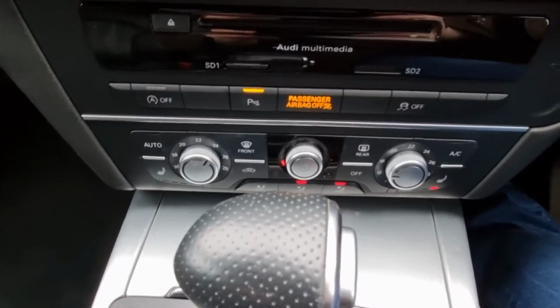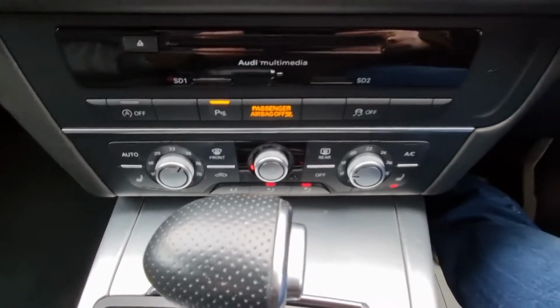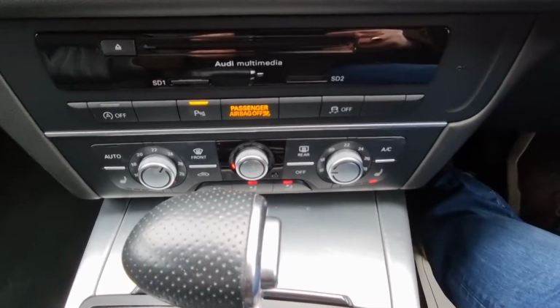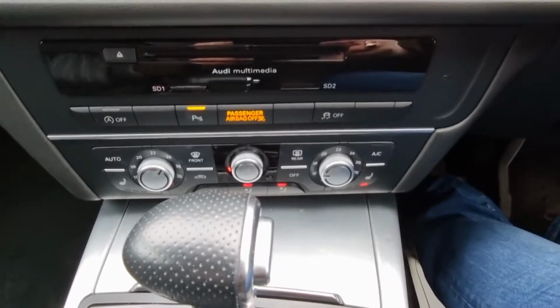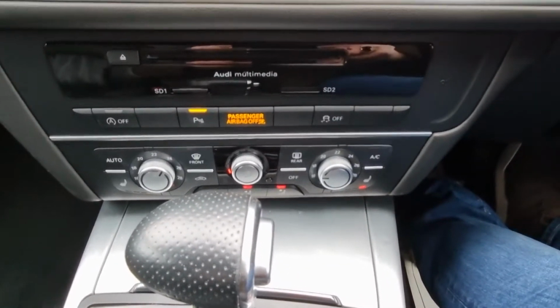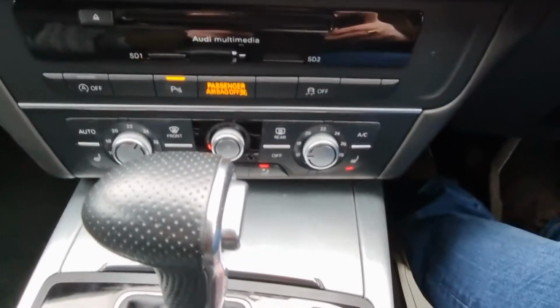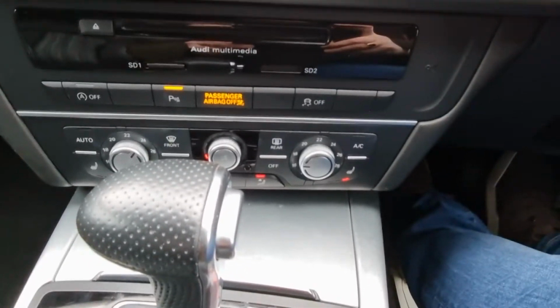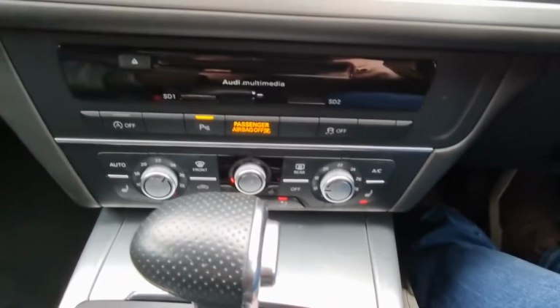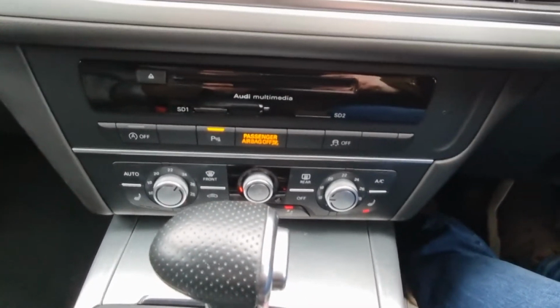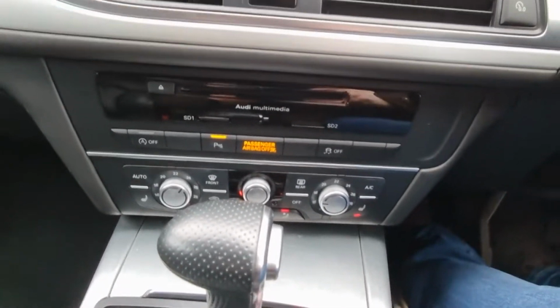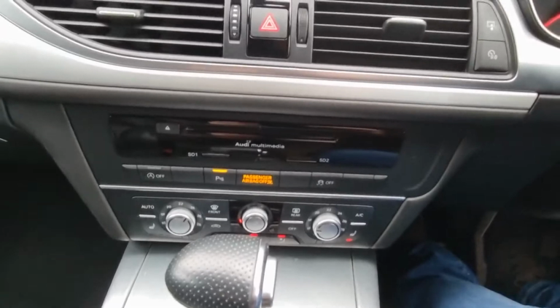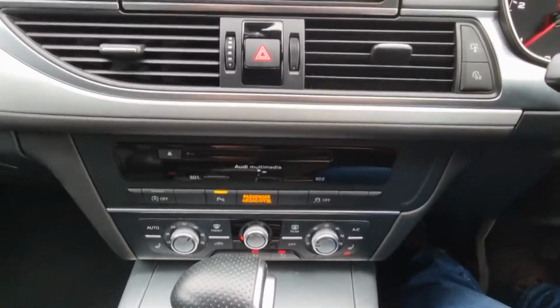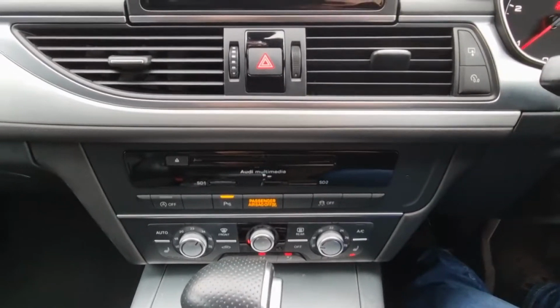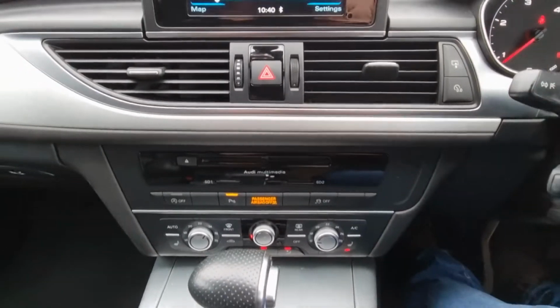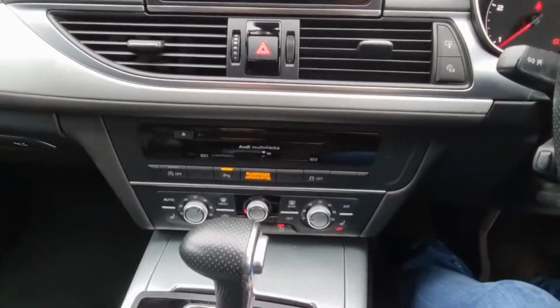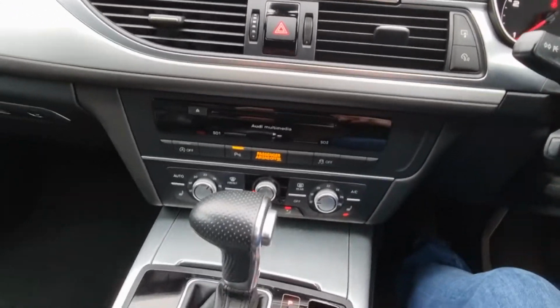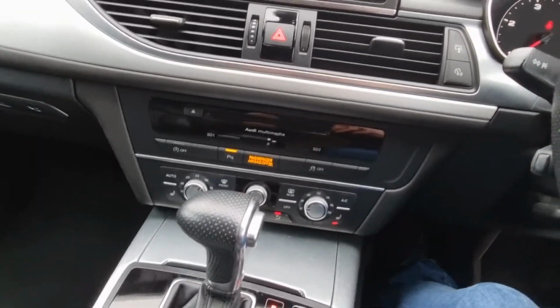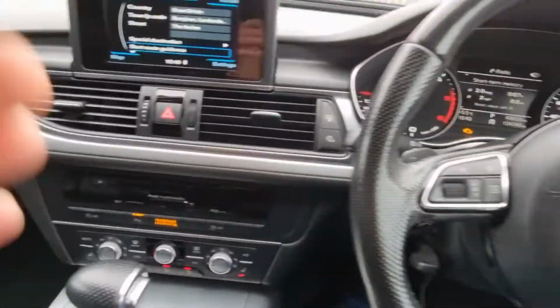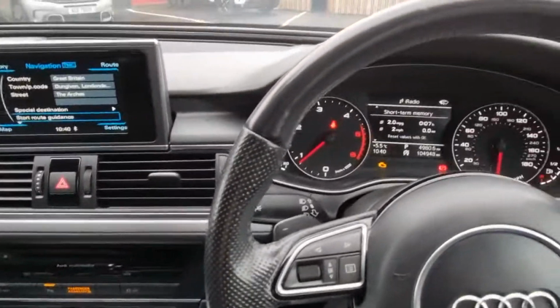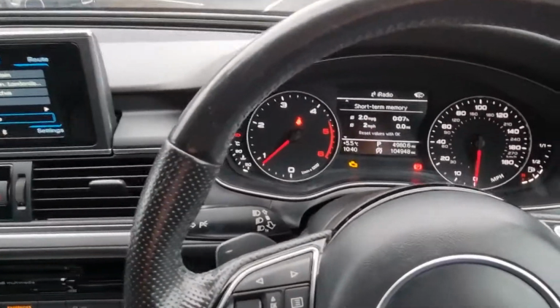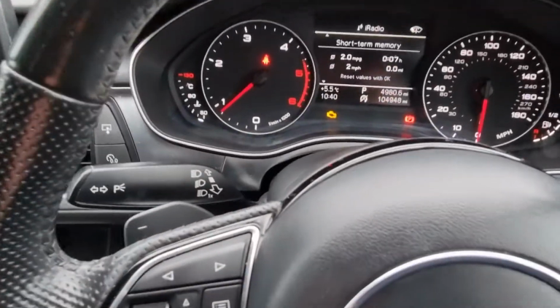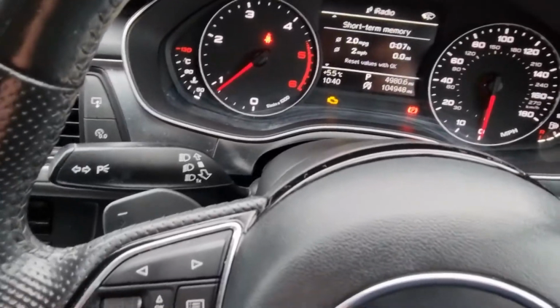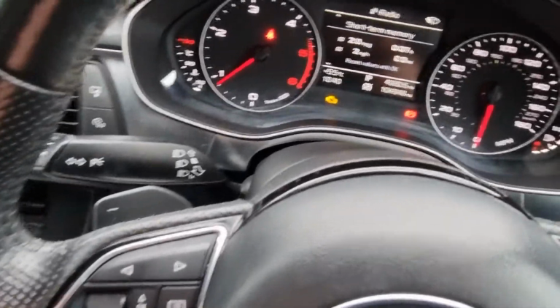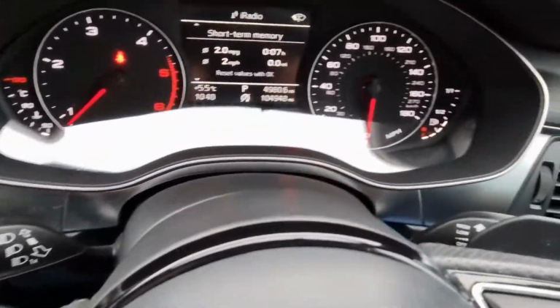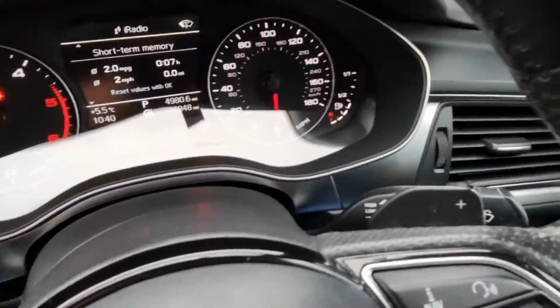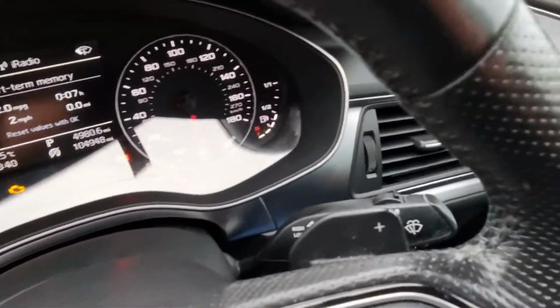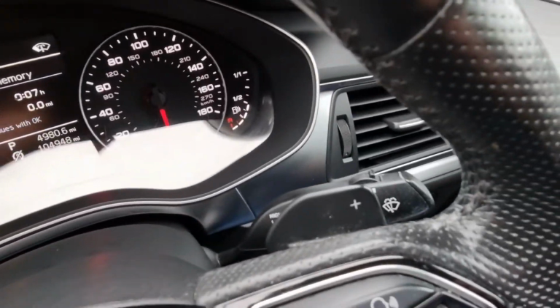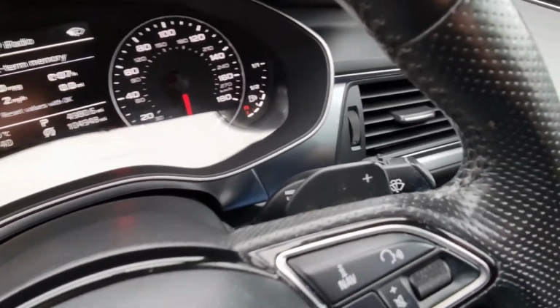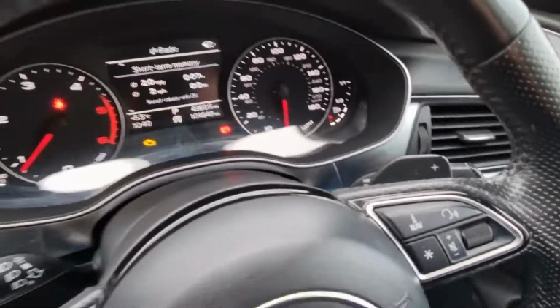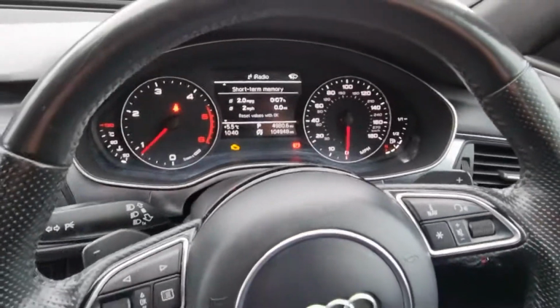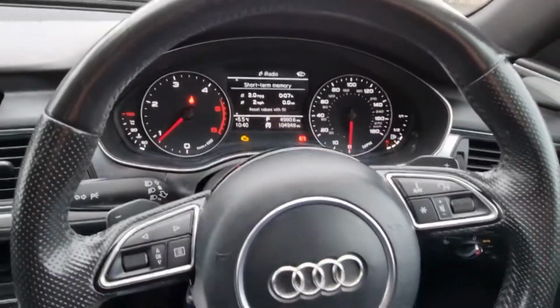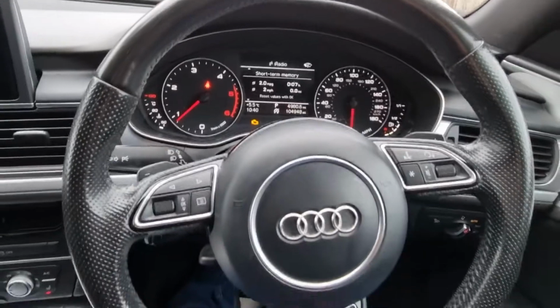You can see your options for heated seats, dual air conditioning, CD player, and you've got paddles for manually changing gears if you like.